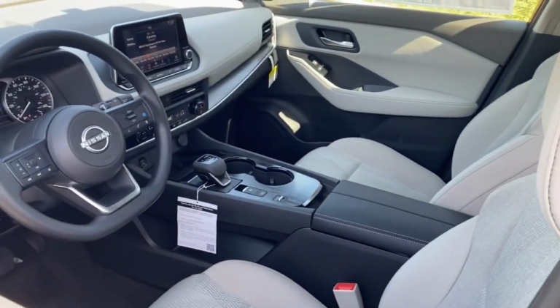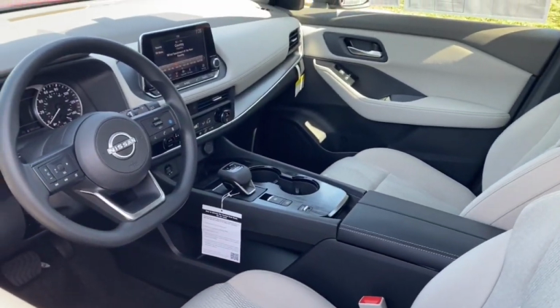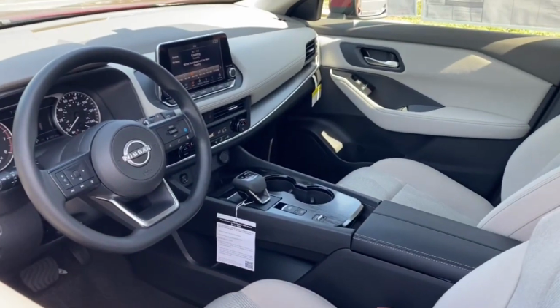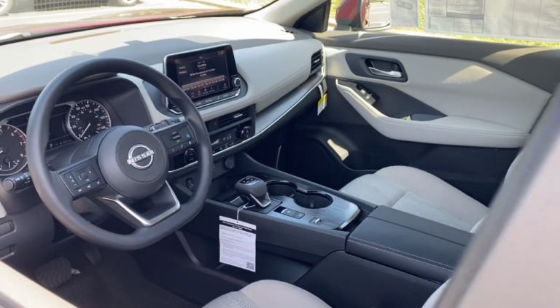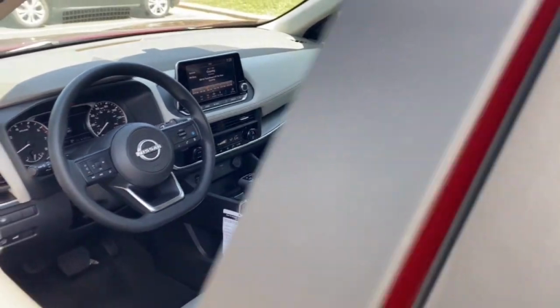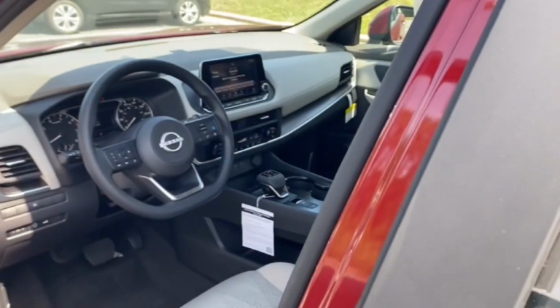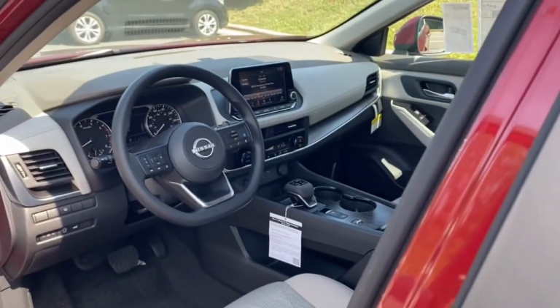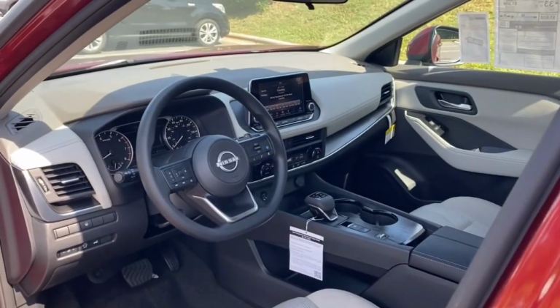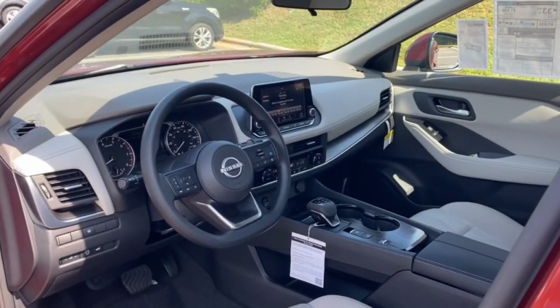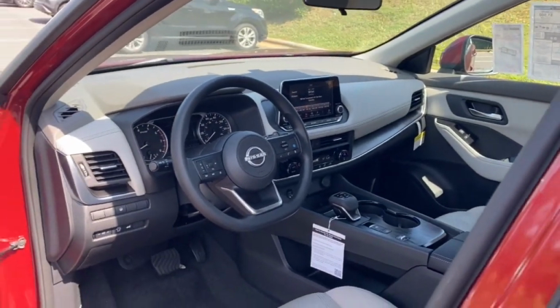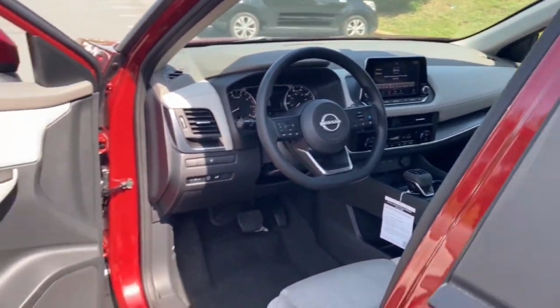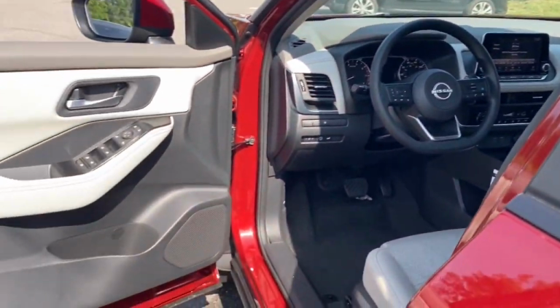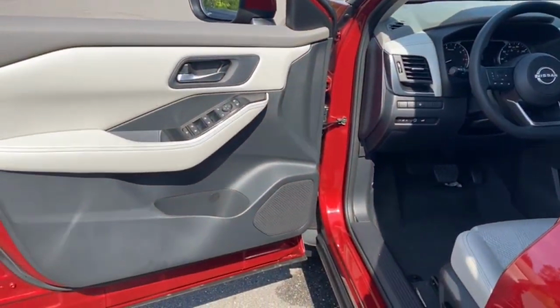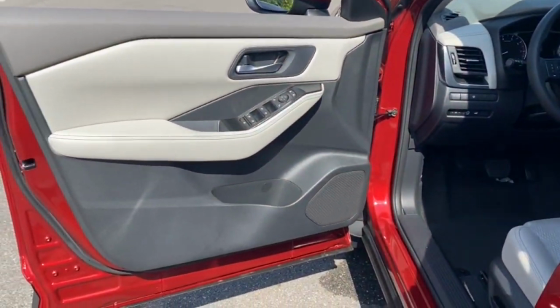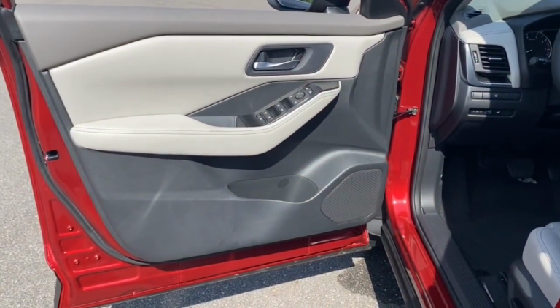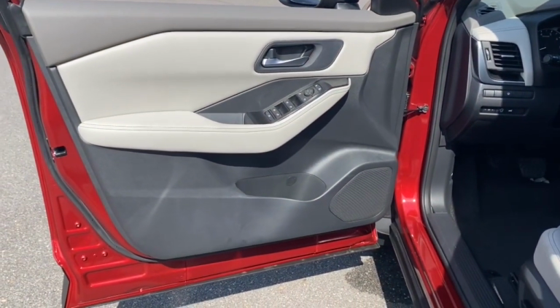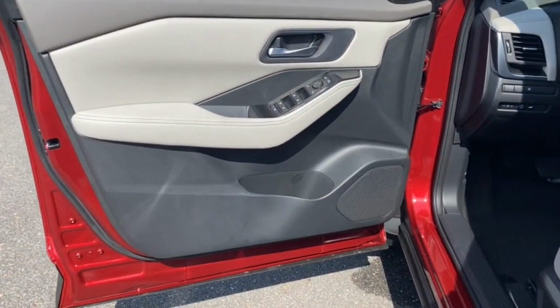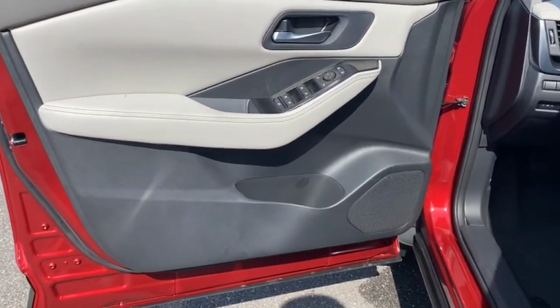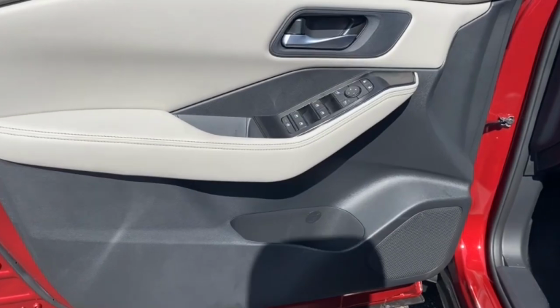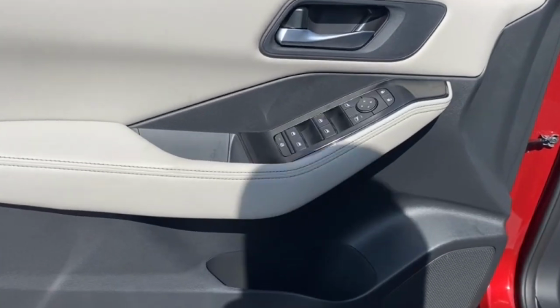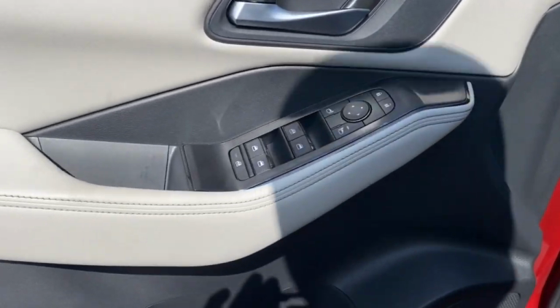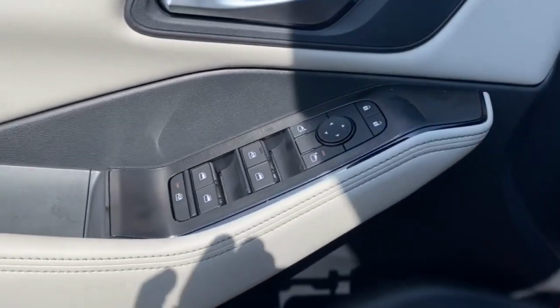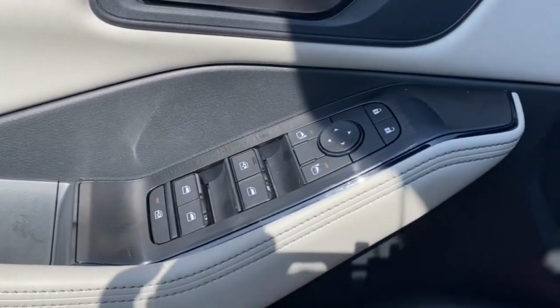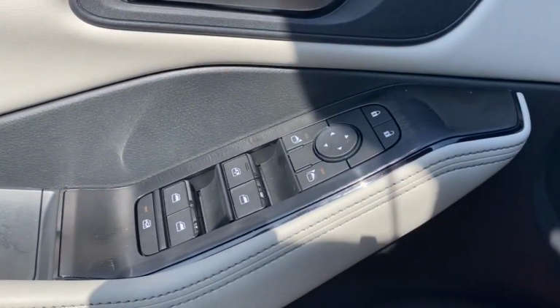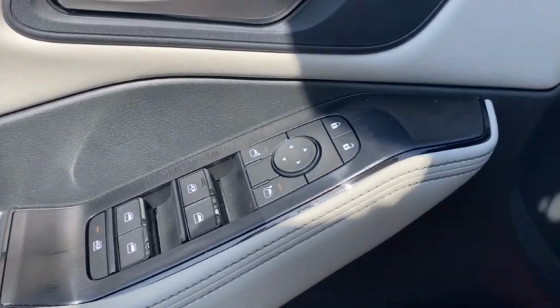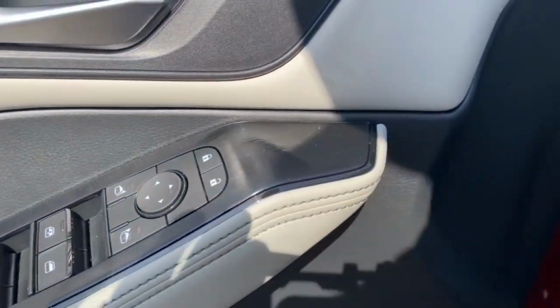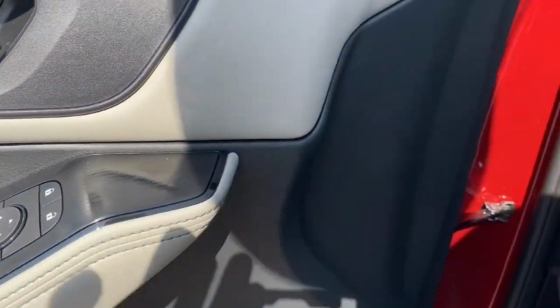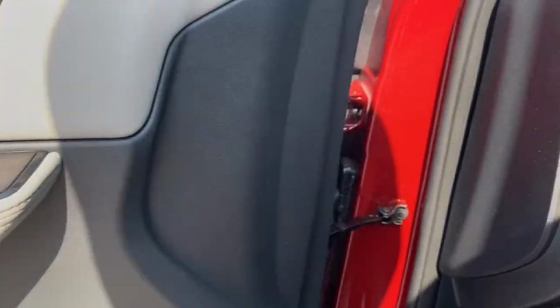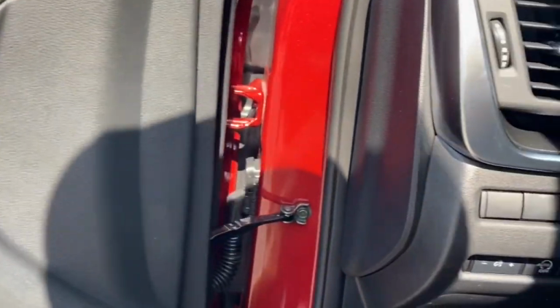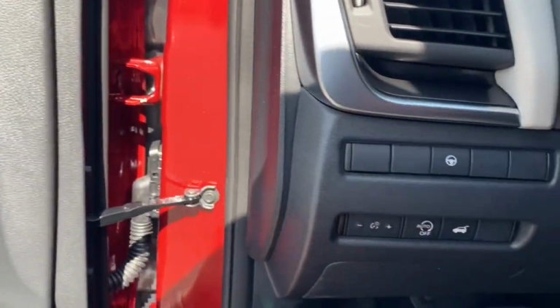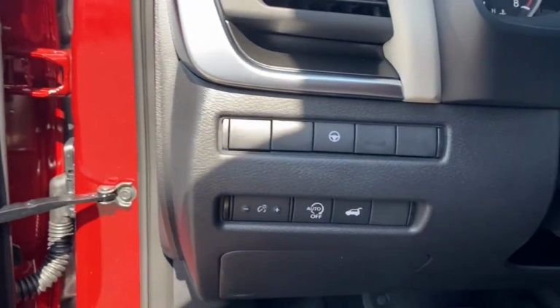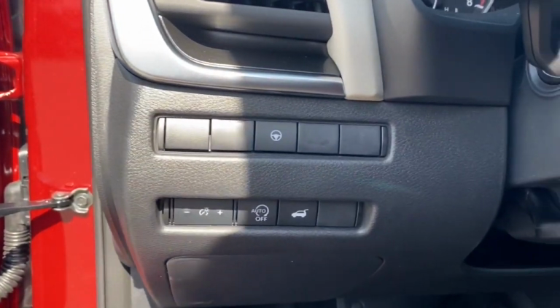Heated steering wheel, Apple CarPlay and/or Android Auto. Intelligent auto on-off high beams. Pre-collision system. Touchscreen infotainment system. Turbocharged engine.